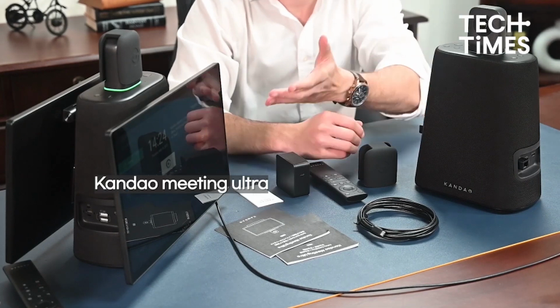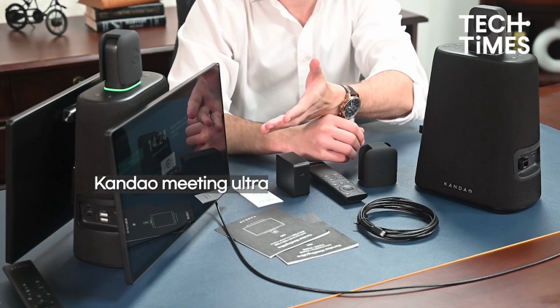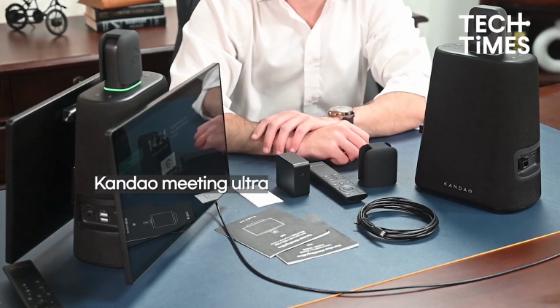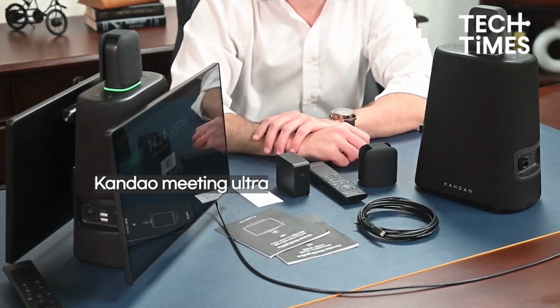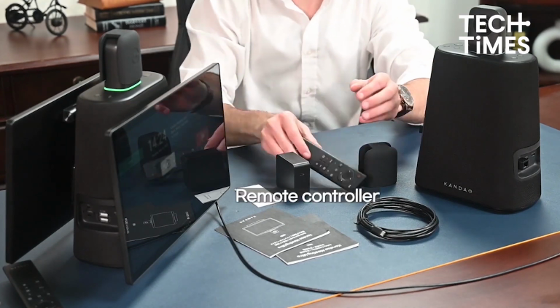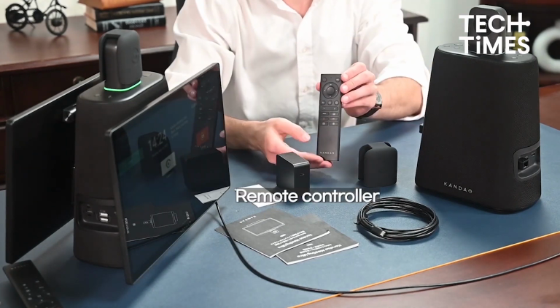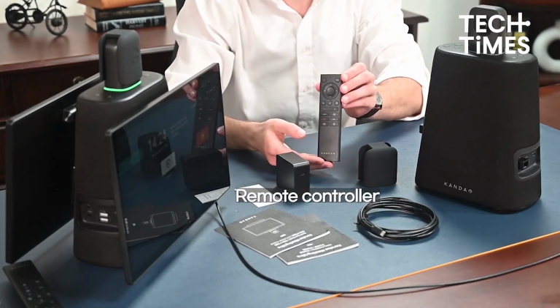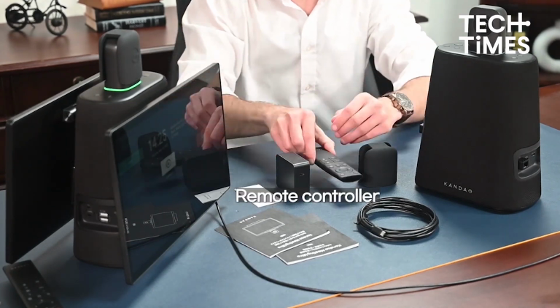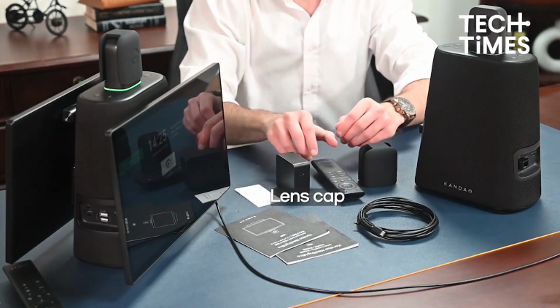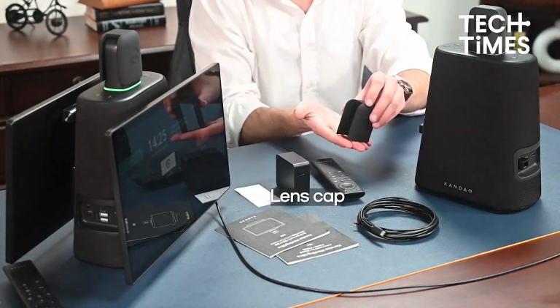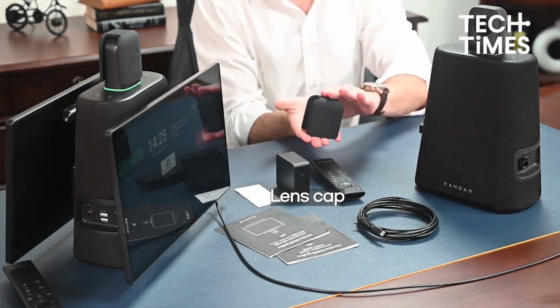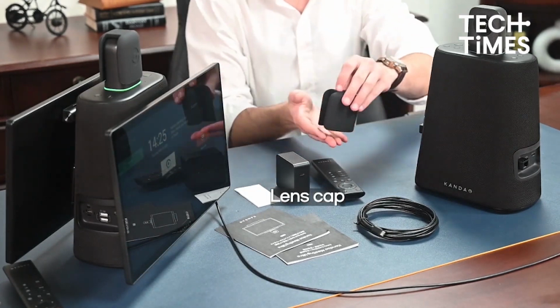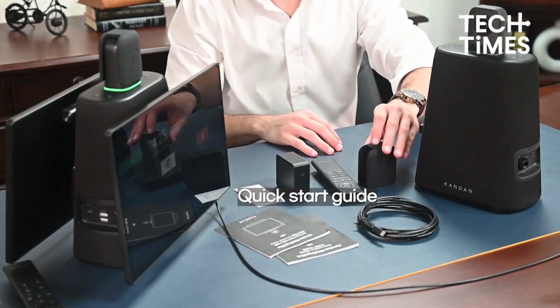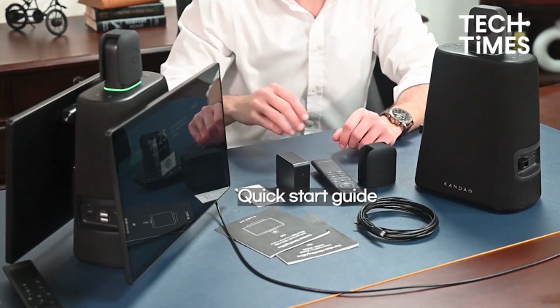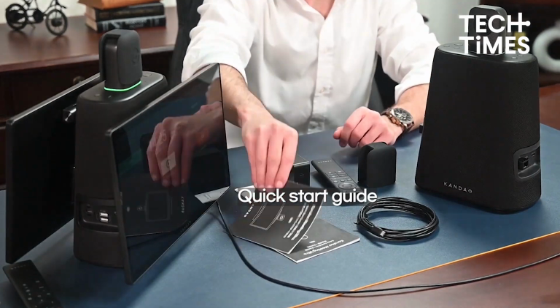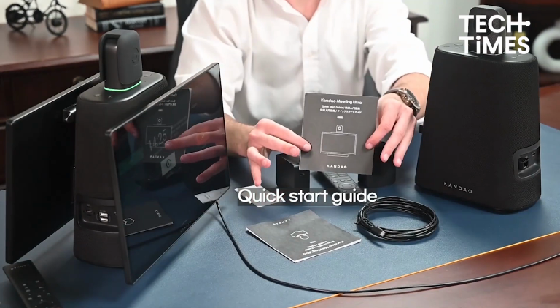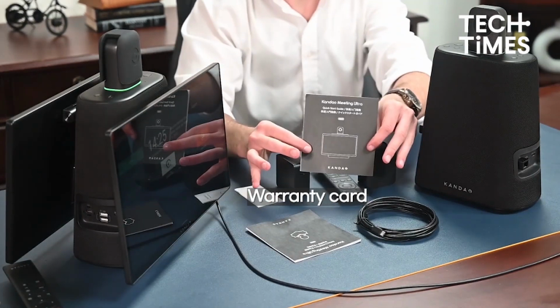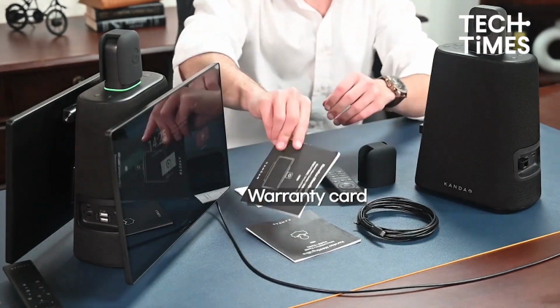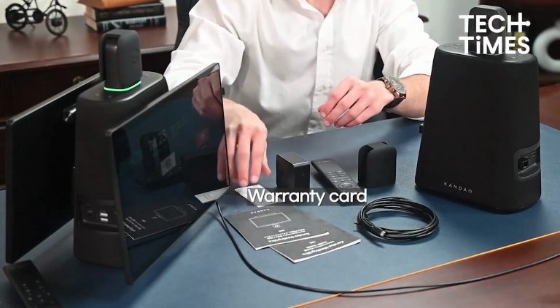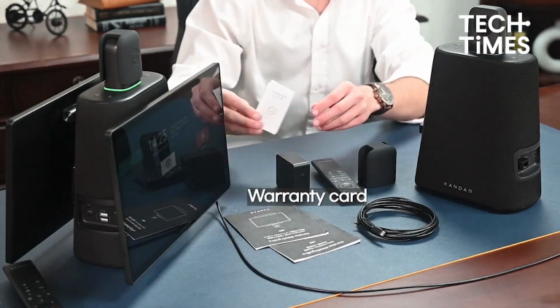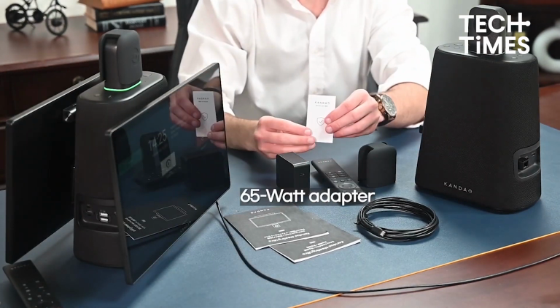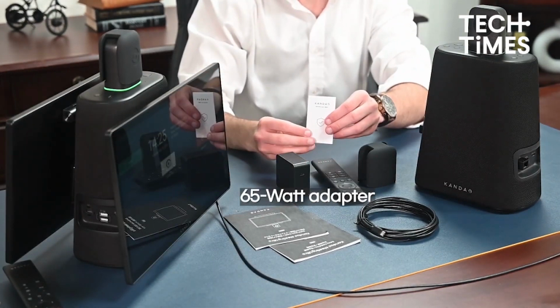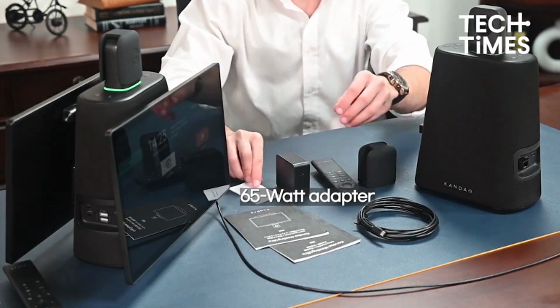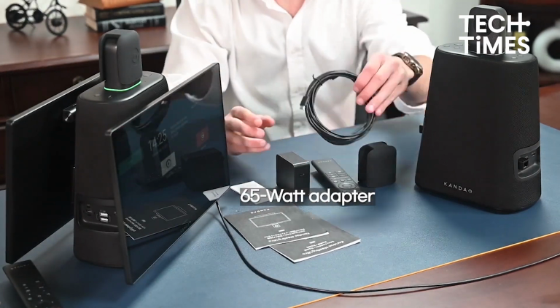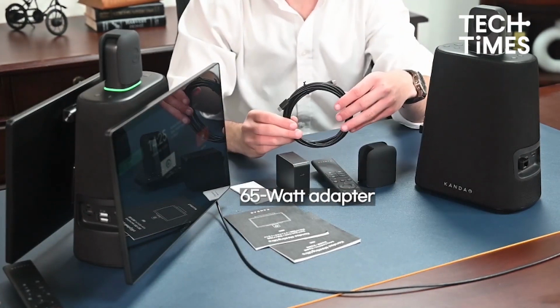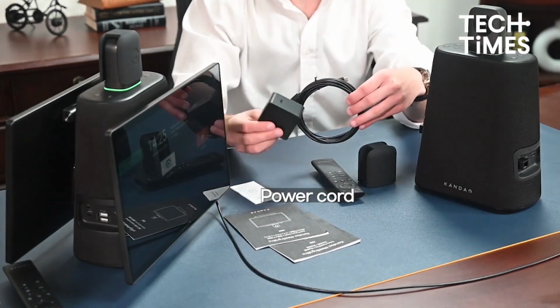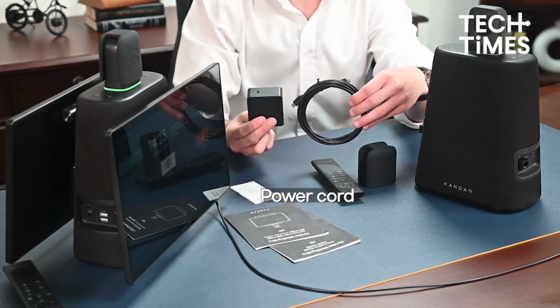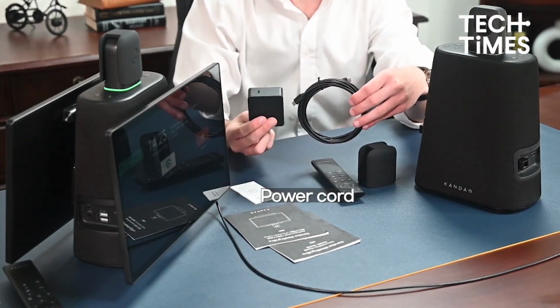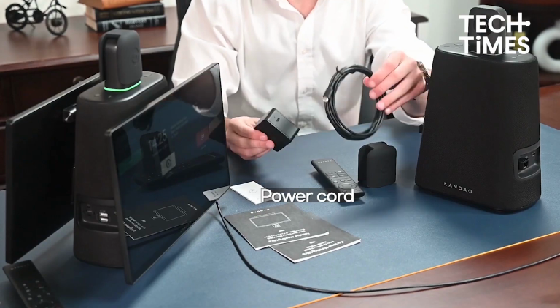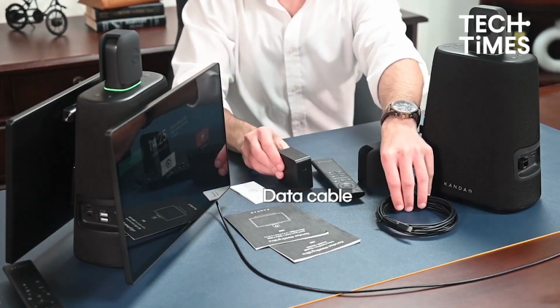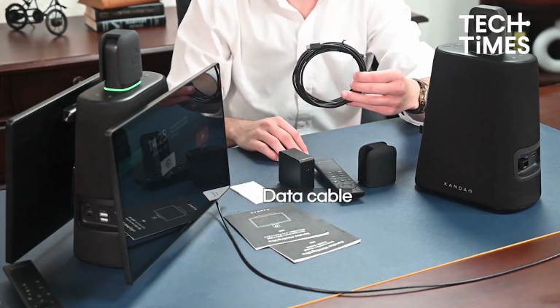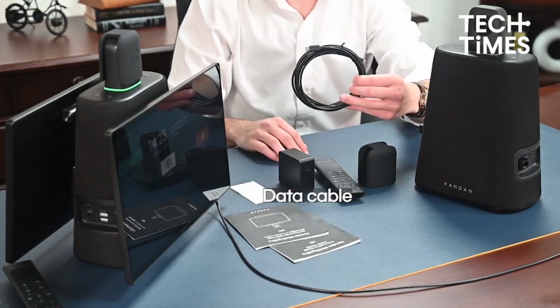A Kandao Meeting Ultra, a remote controller, a lens cap, a quick start guide, a warranty card, a 65-watt adapter, a power cord, and a data cable.